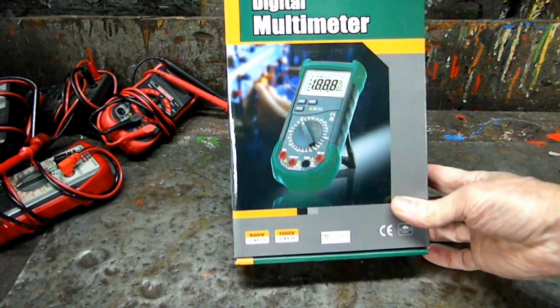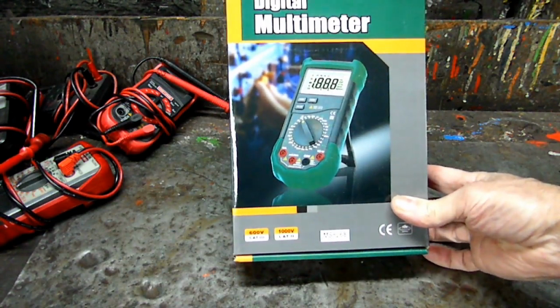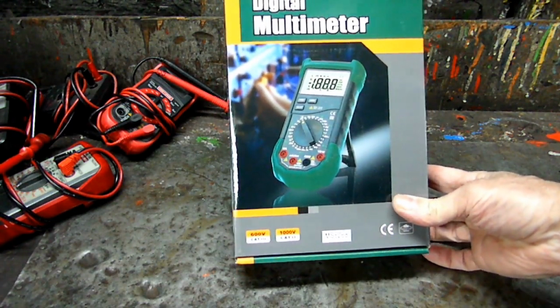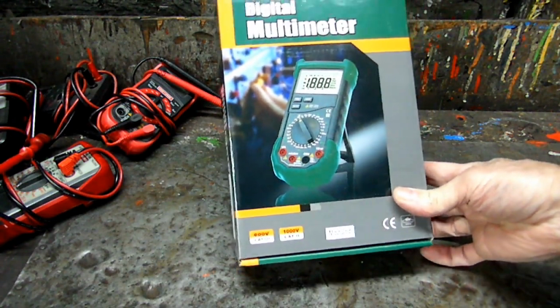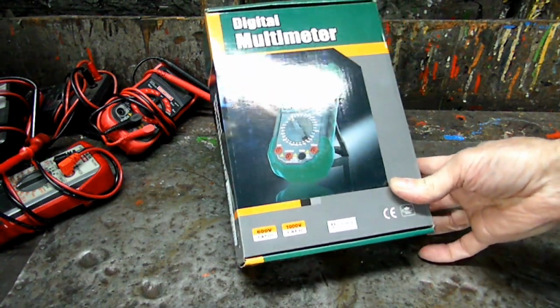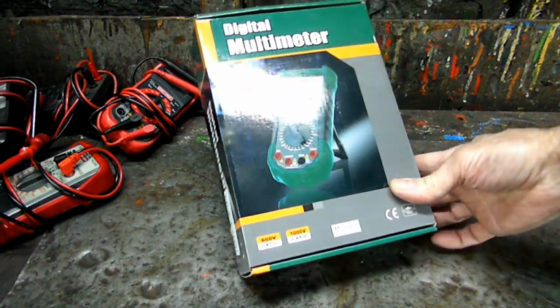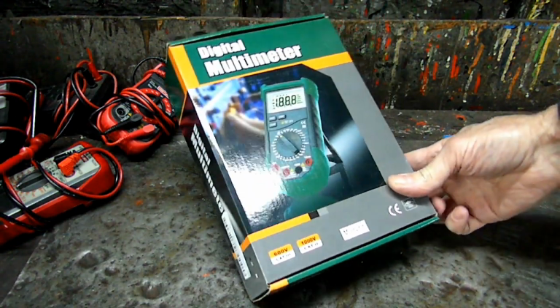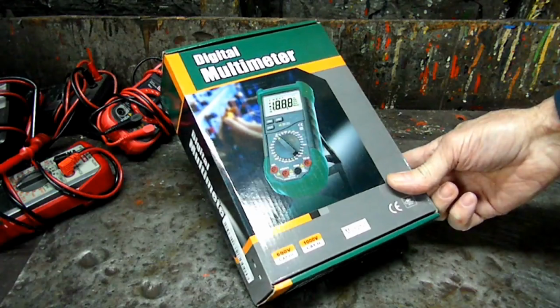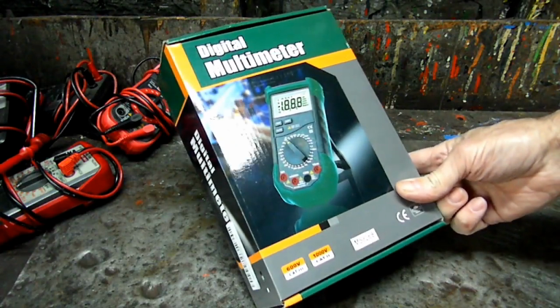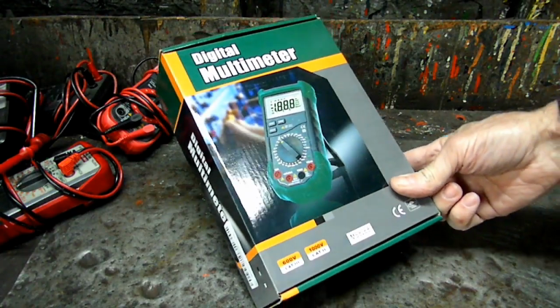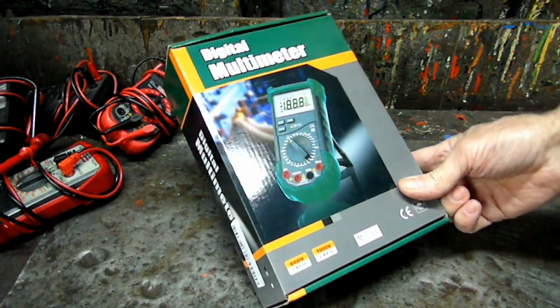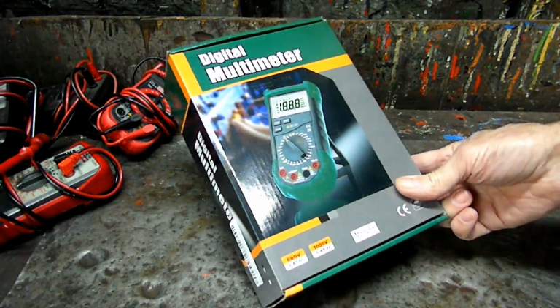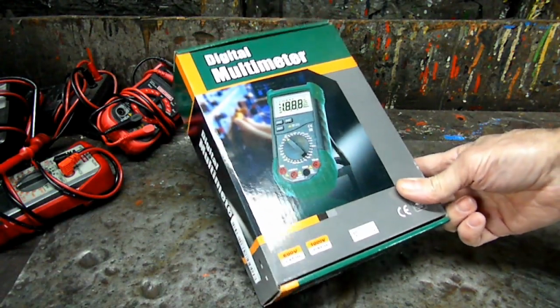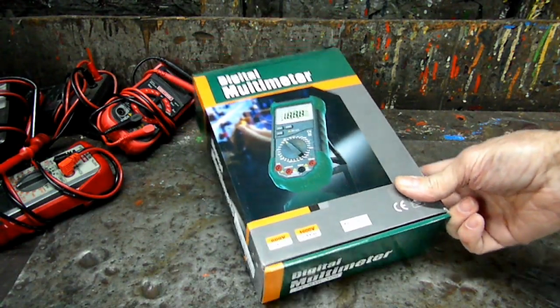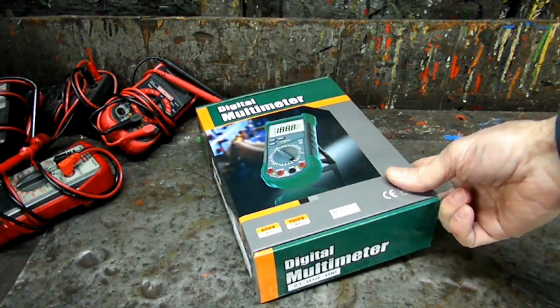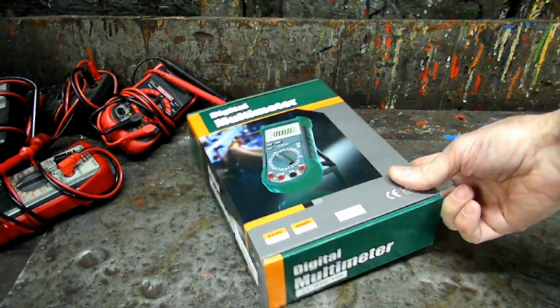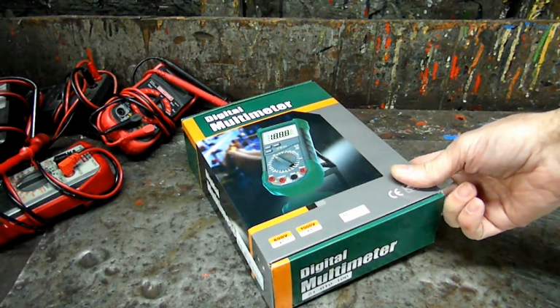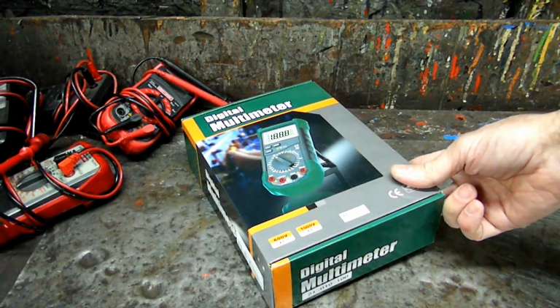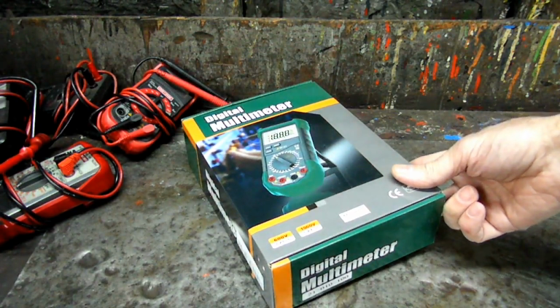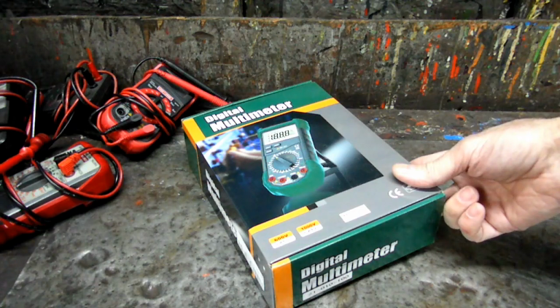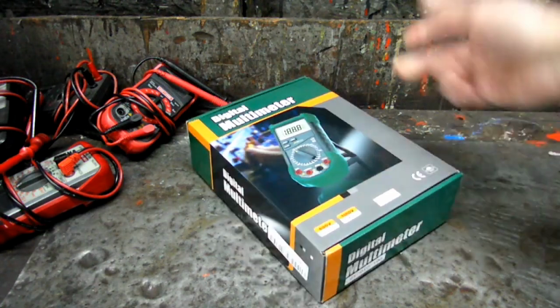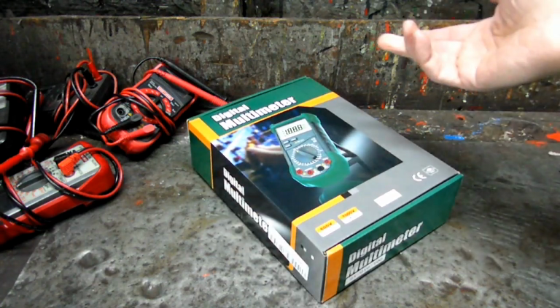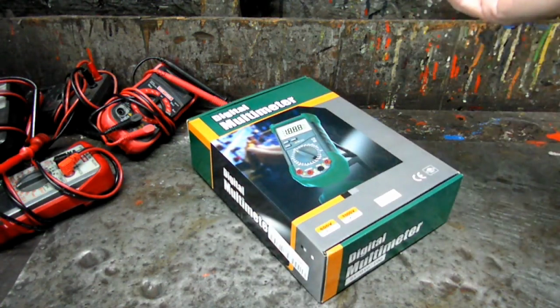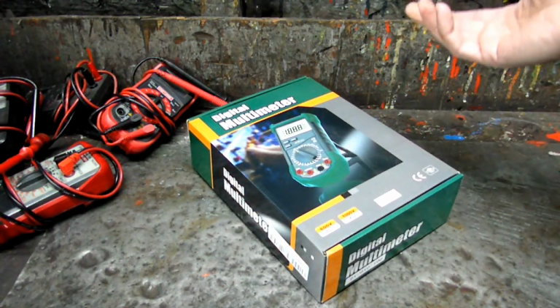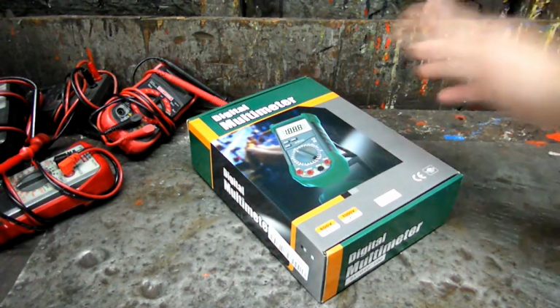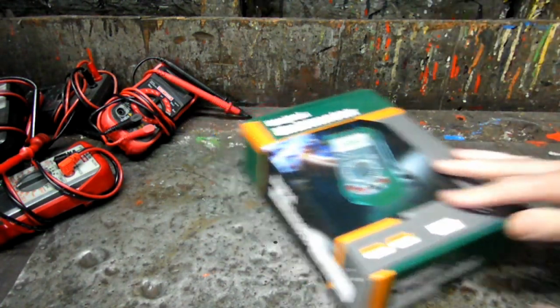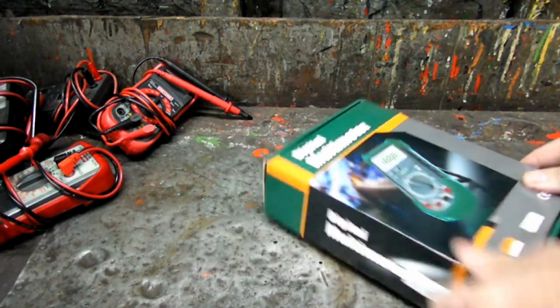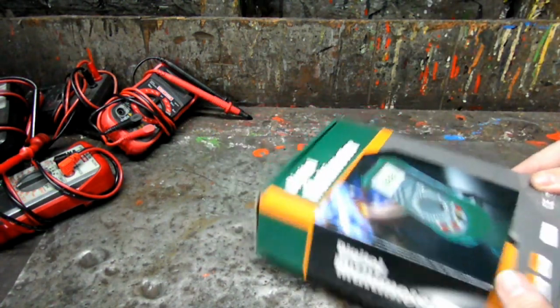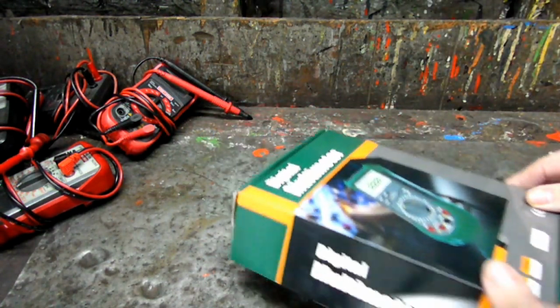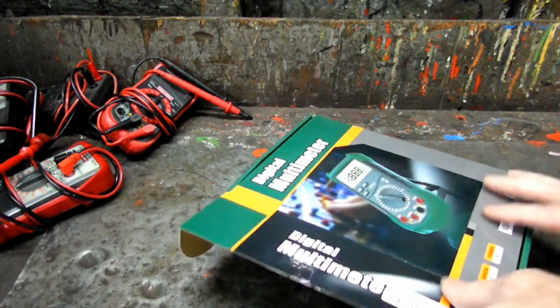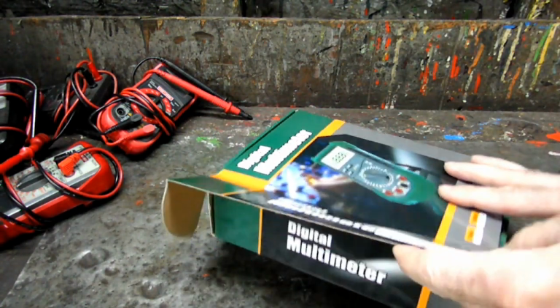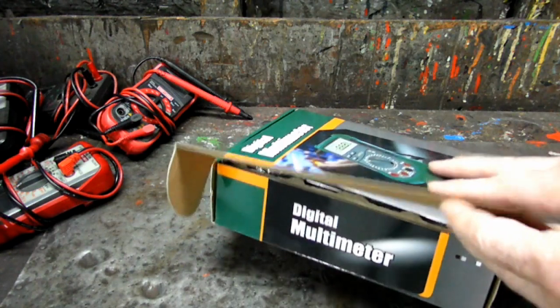I know I'm going to get slammed for this — Rich, why don't you go out there and get a Fluke? Stop messing around with these things. Yeah, but that's a couple hundred bucks for that meter. This one's like 25. I think it'll do what we want it to do.